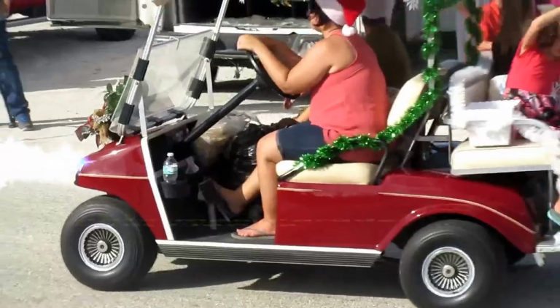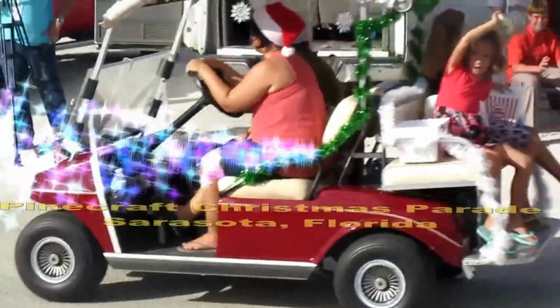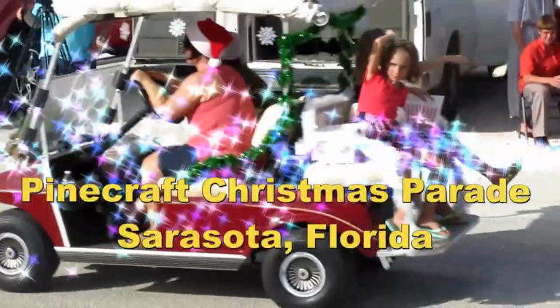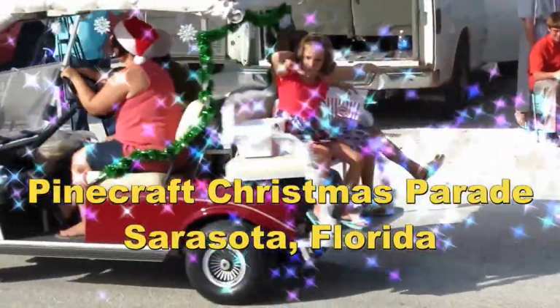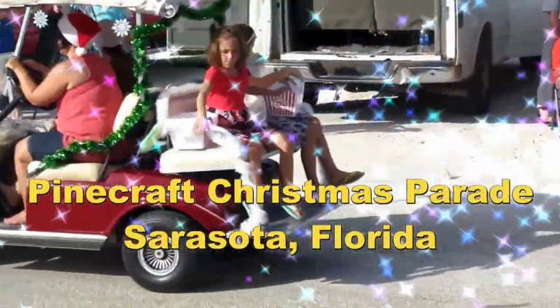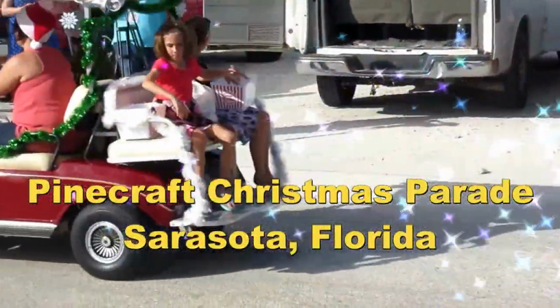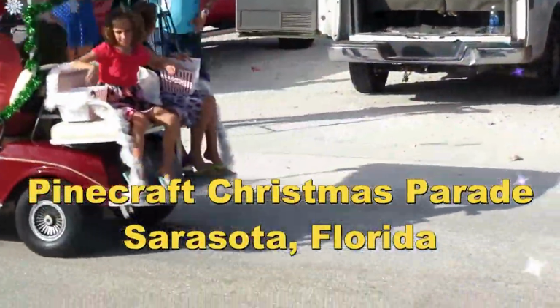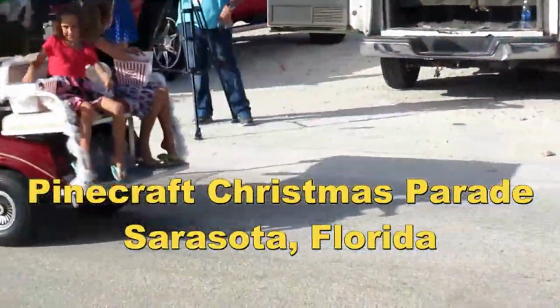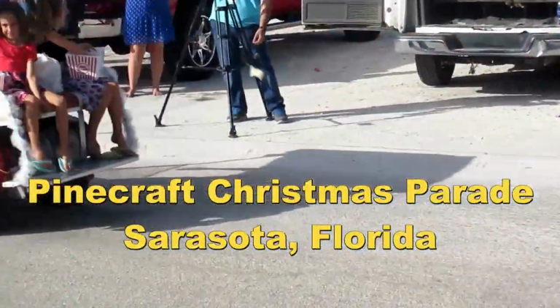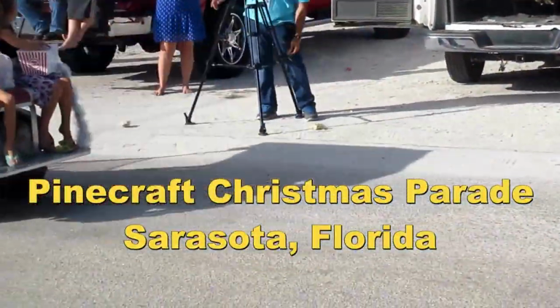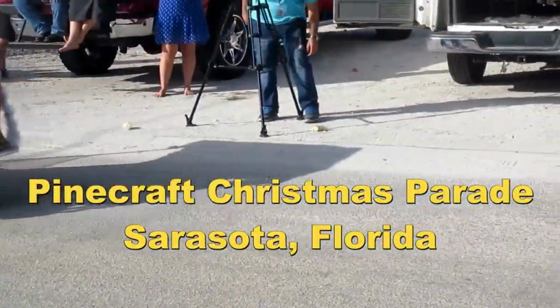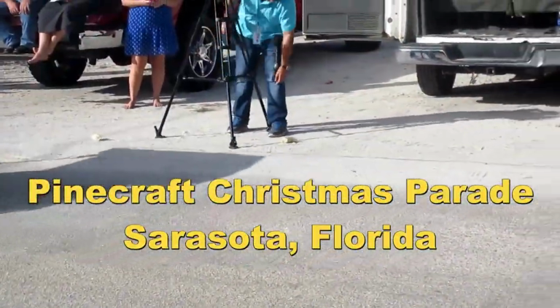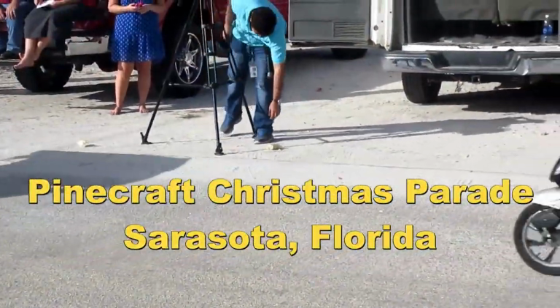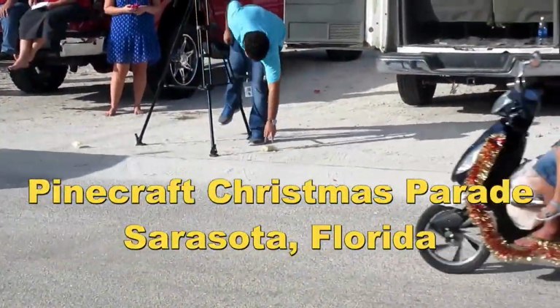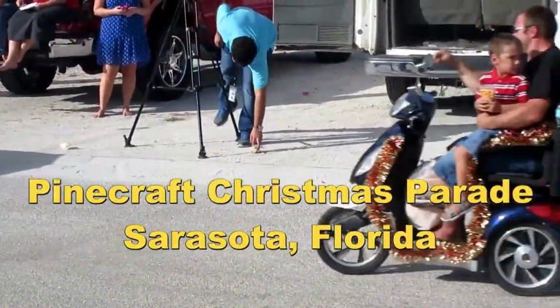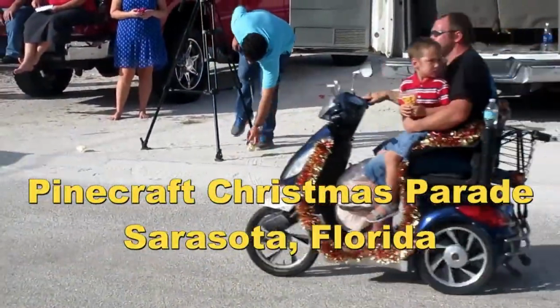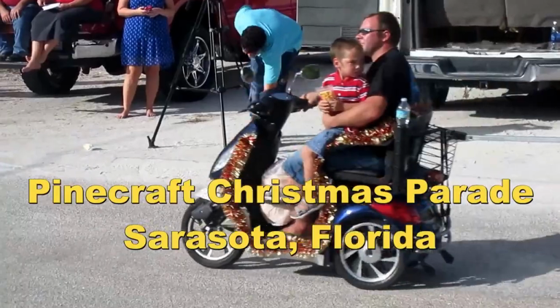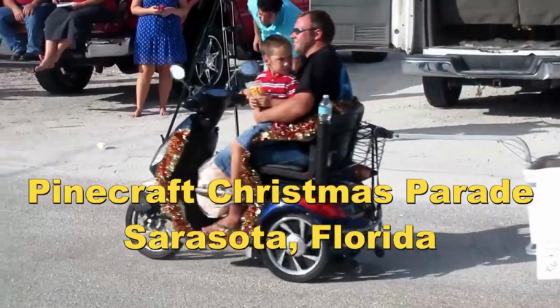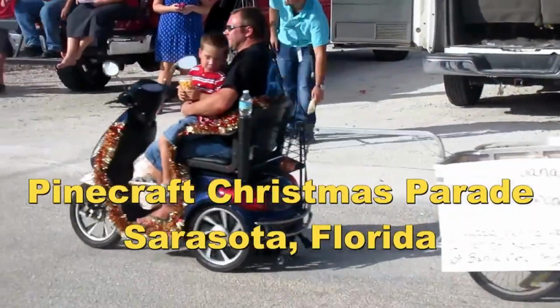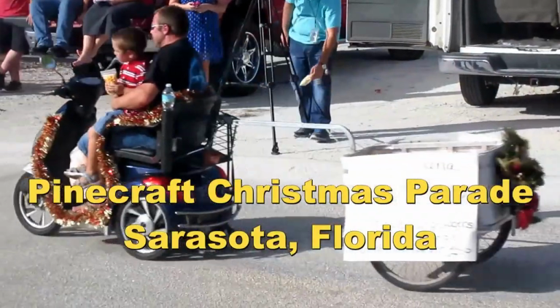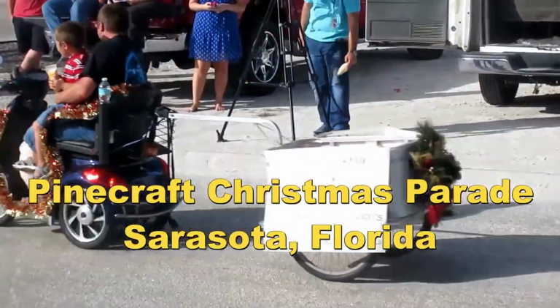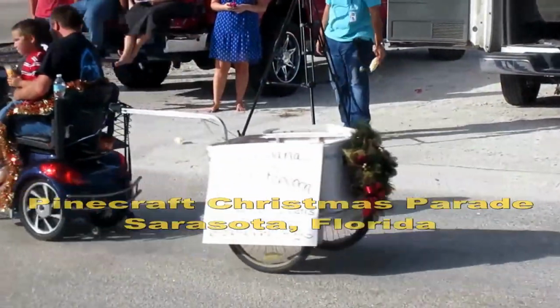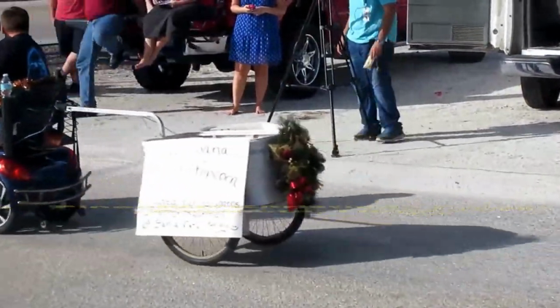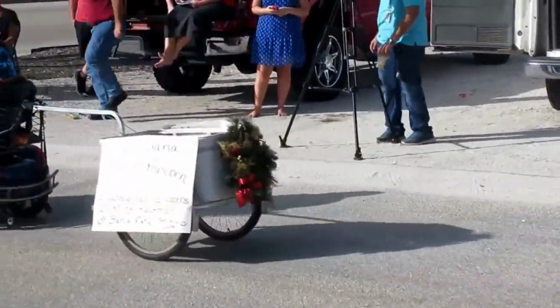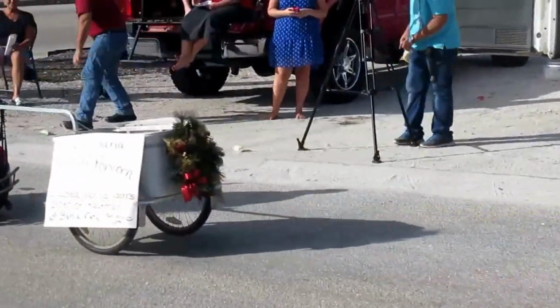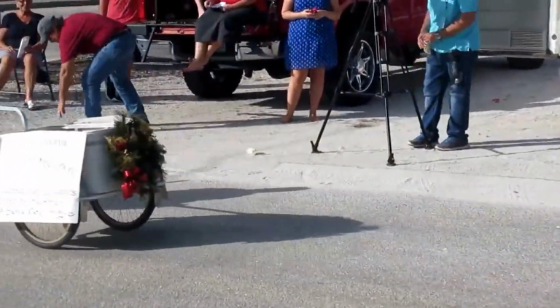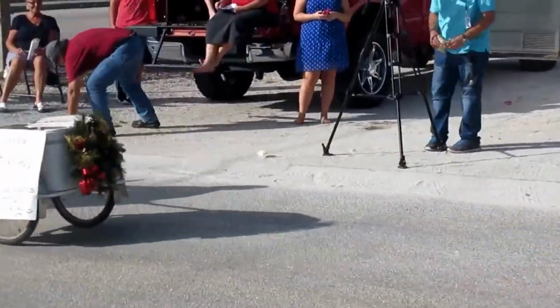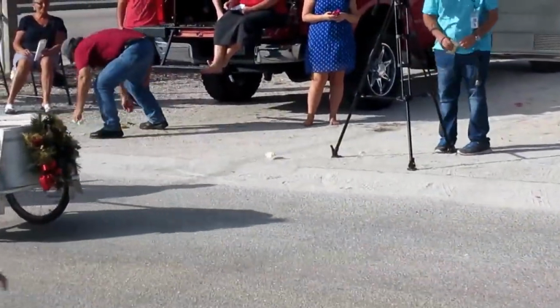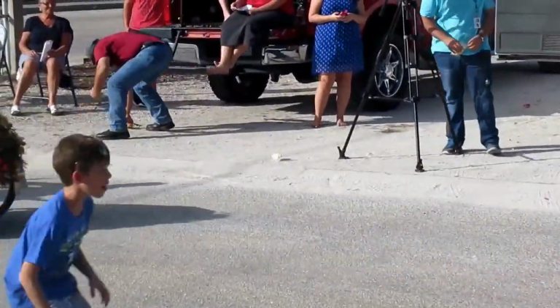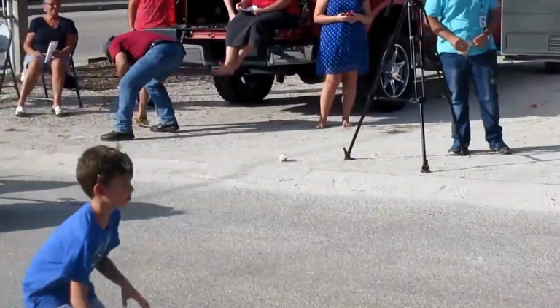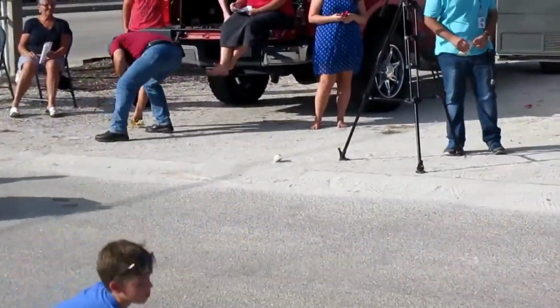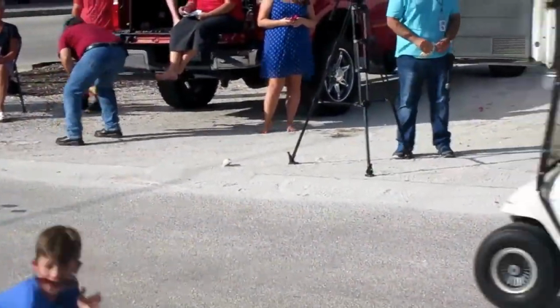Here we are at the Fisho Christmas Parade in the Mennonite Village in Sarasota. Look at this Amish popcorn located just behind Yoder's.